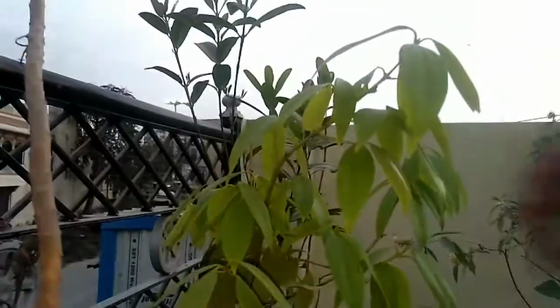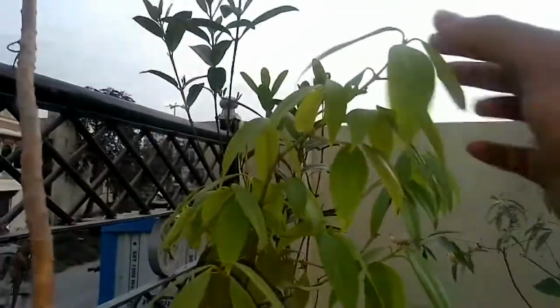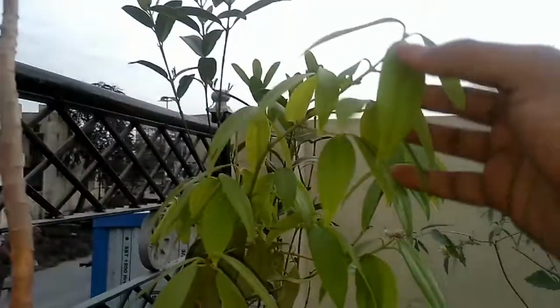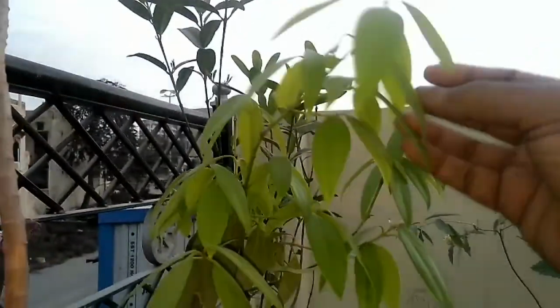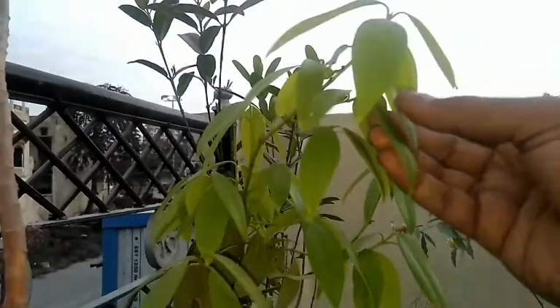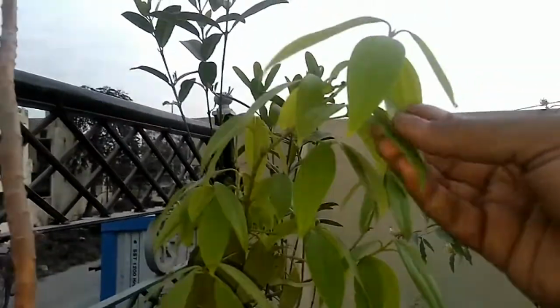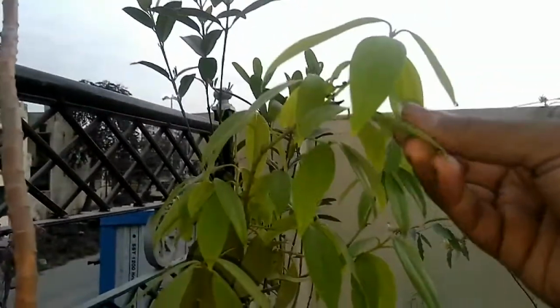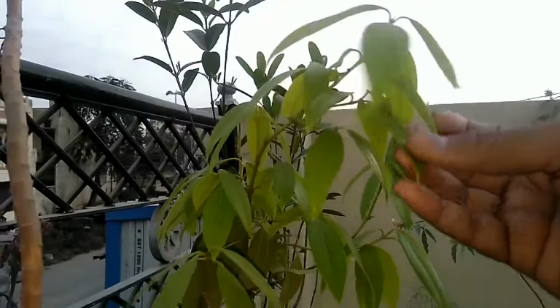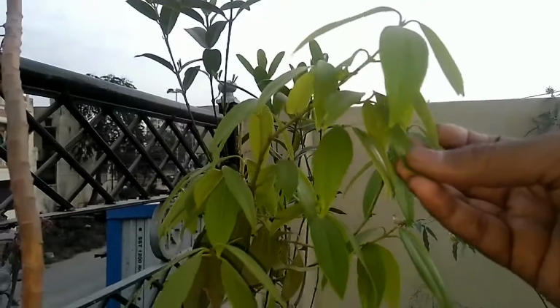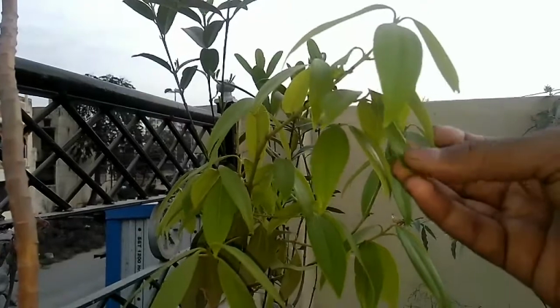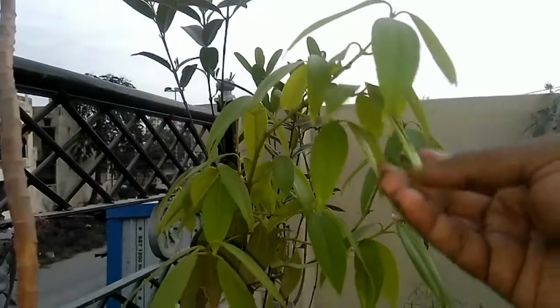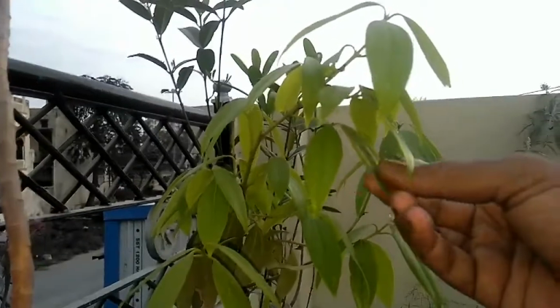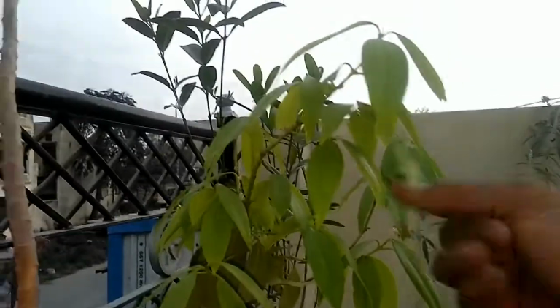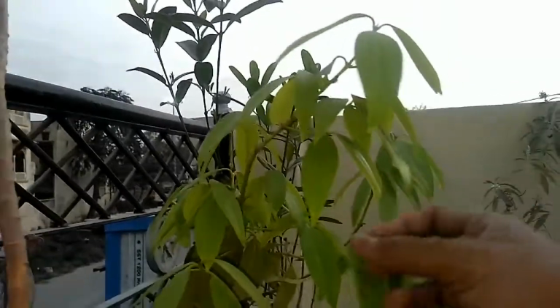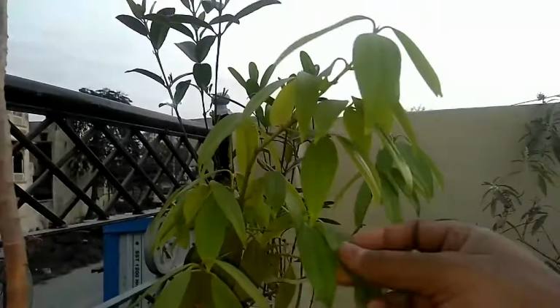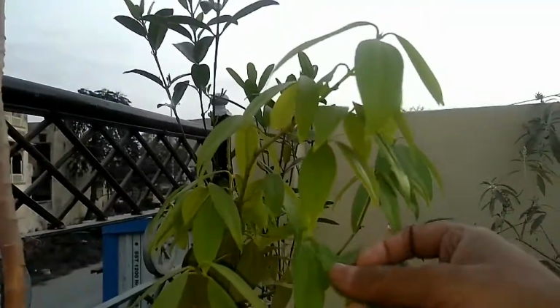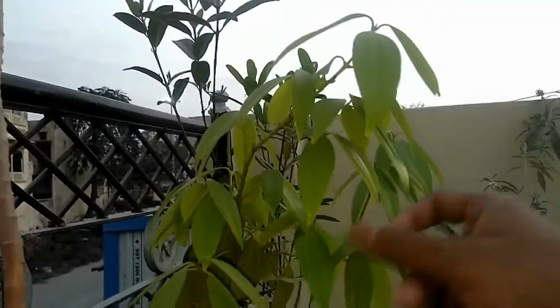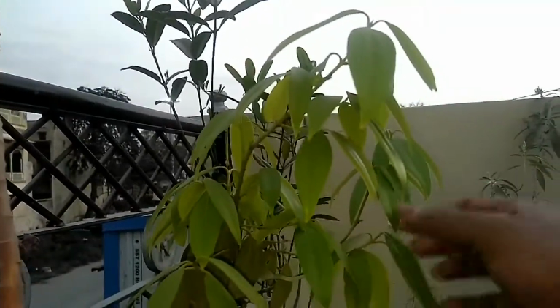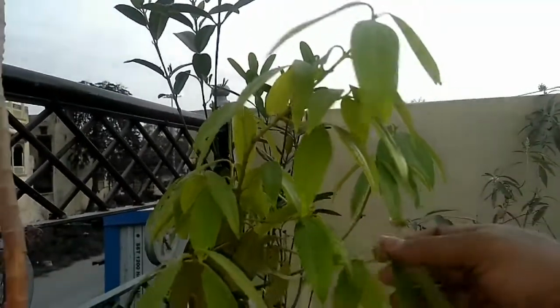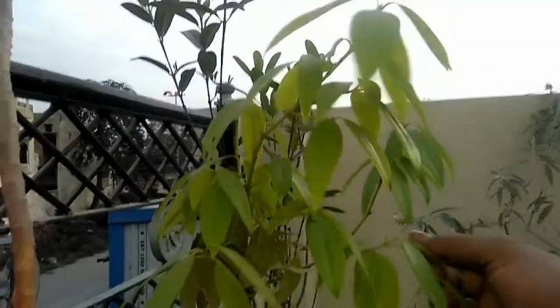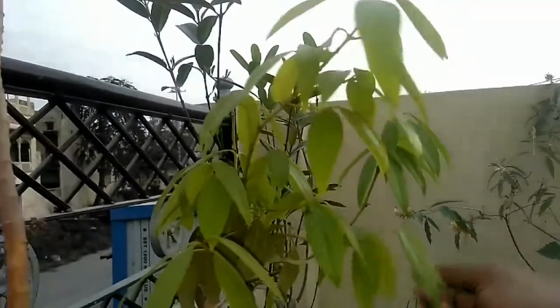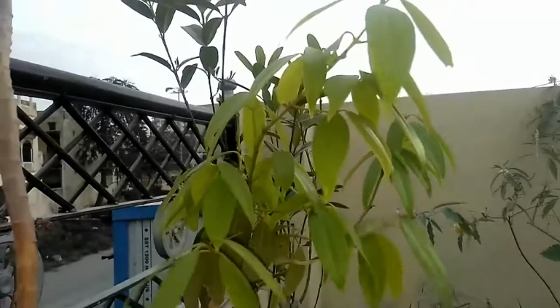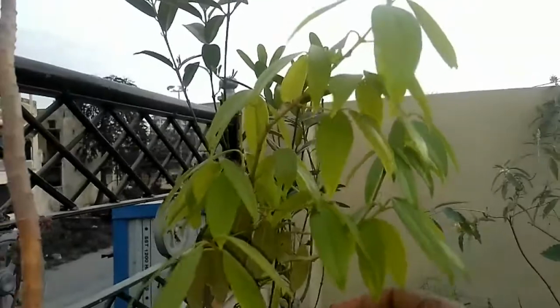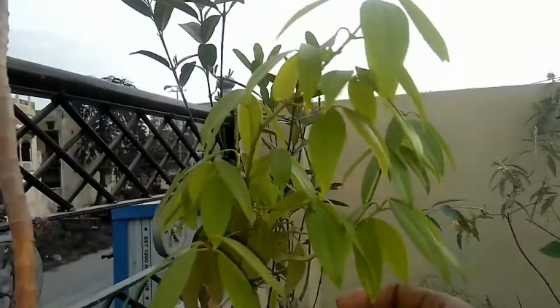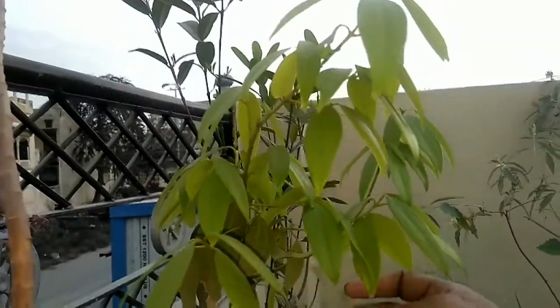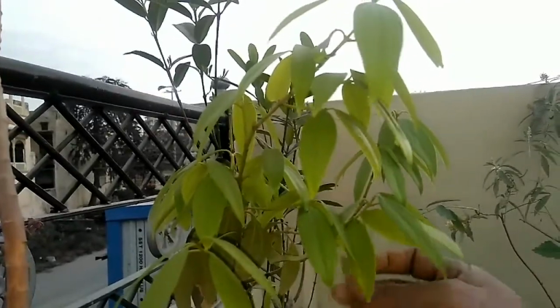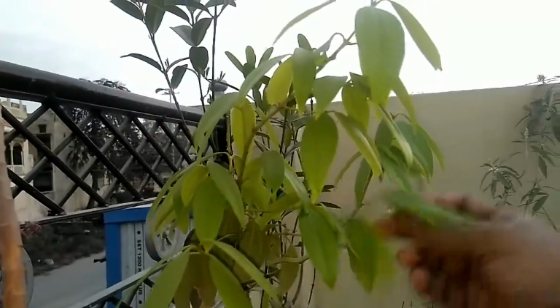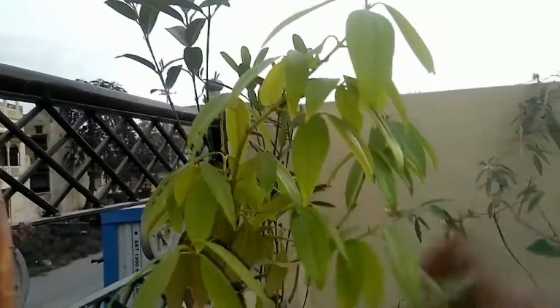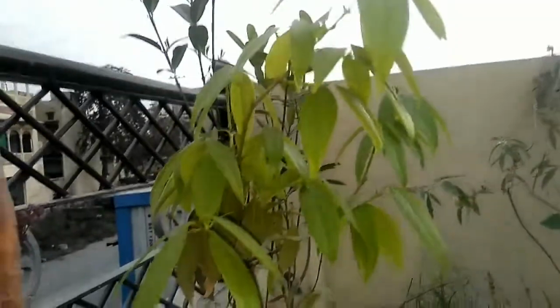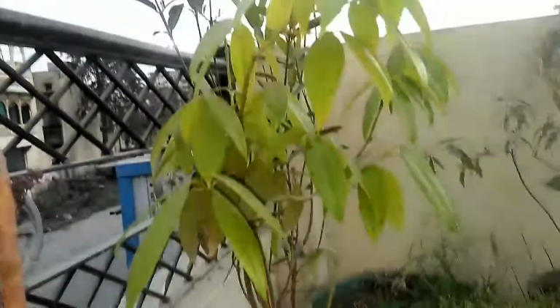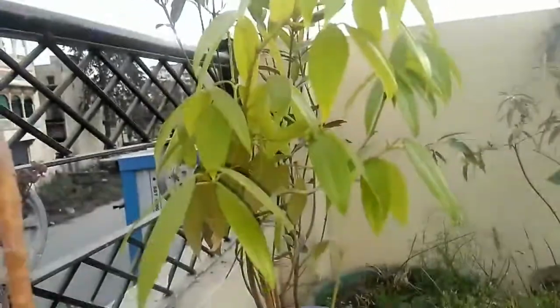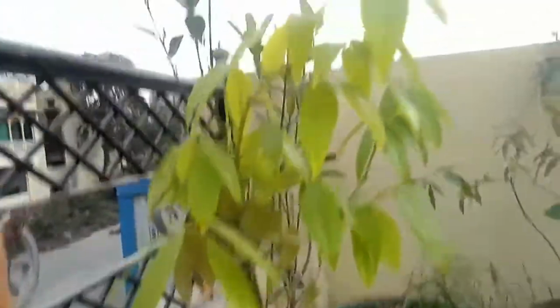I can use the water to keep the water in. This is the water to grow. Let's talk about the water.